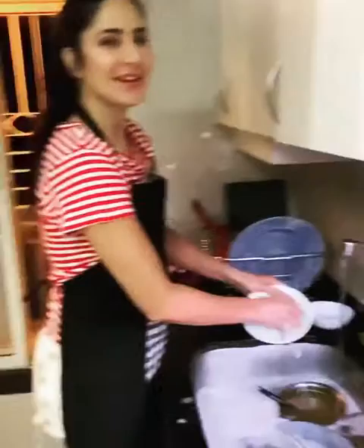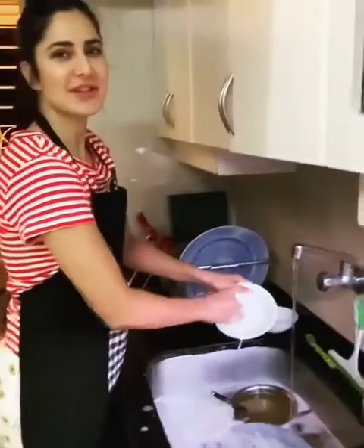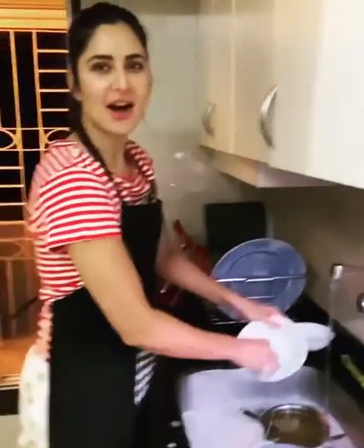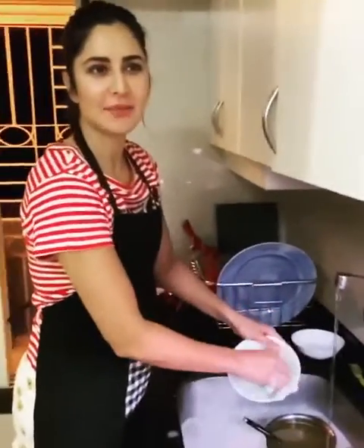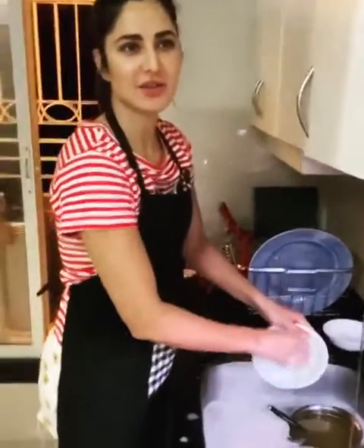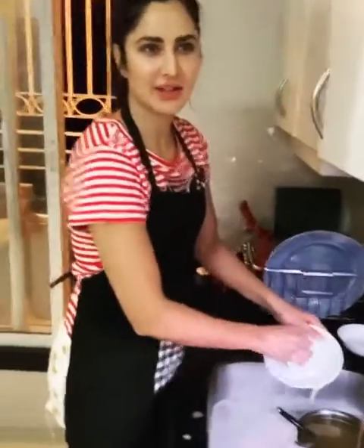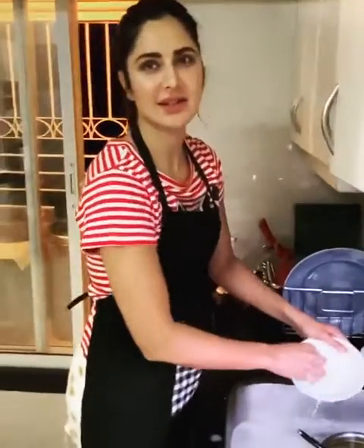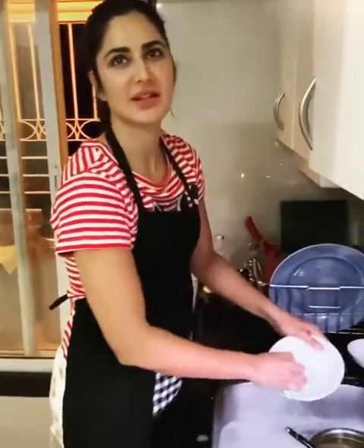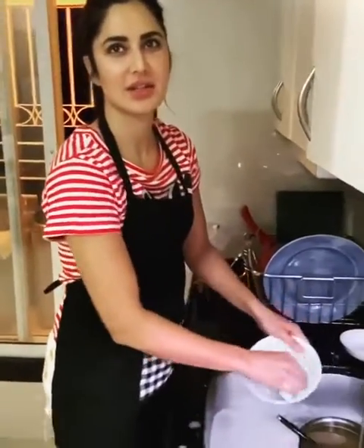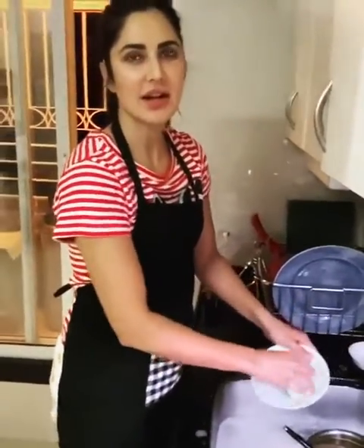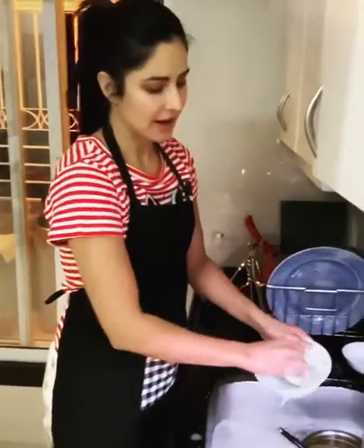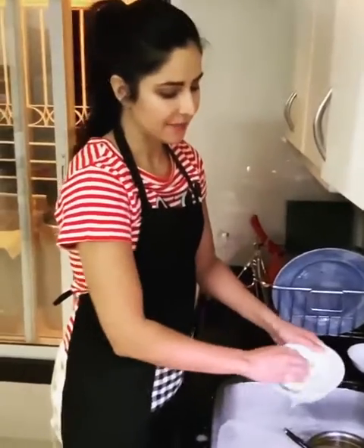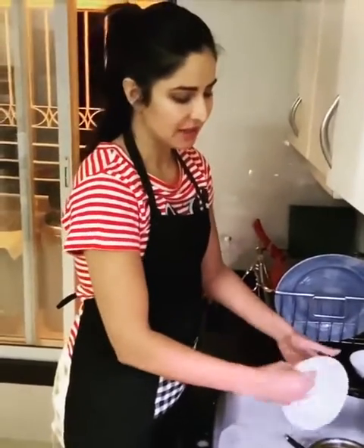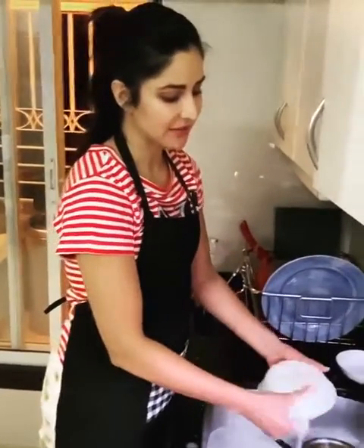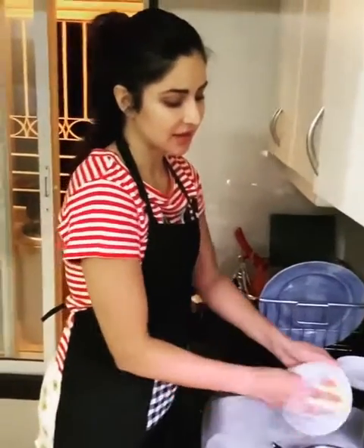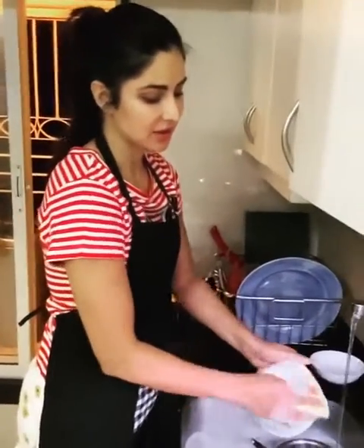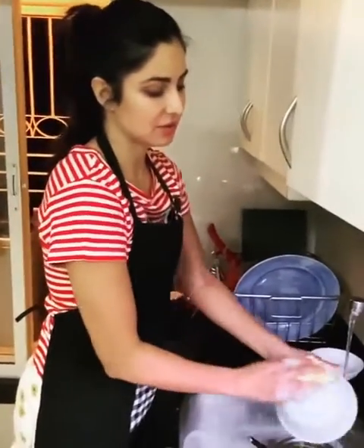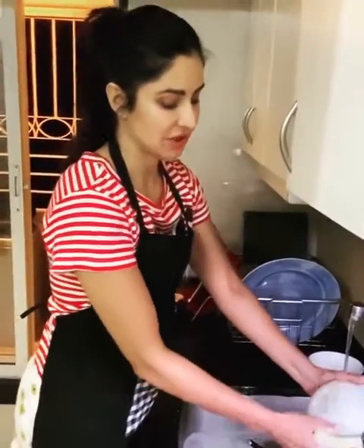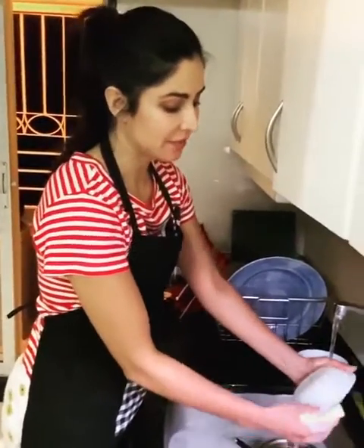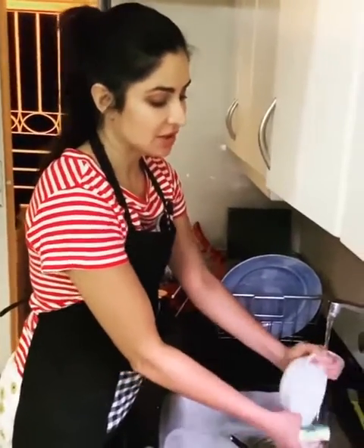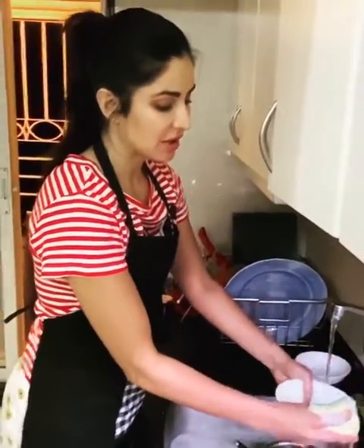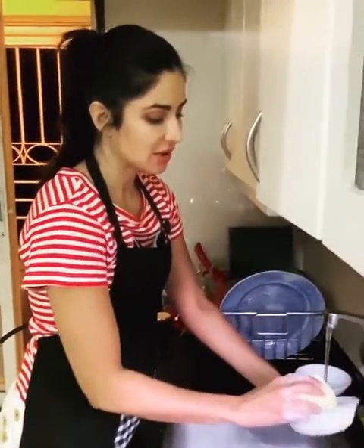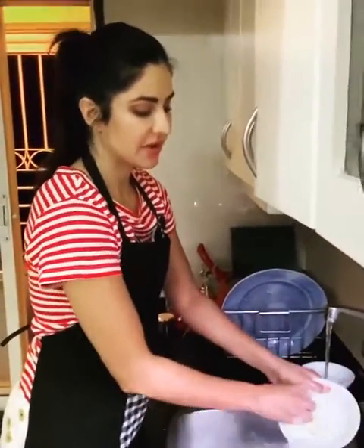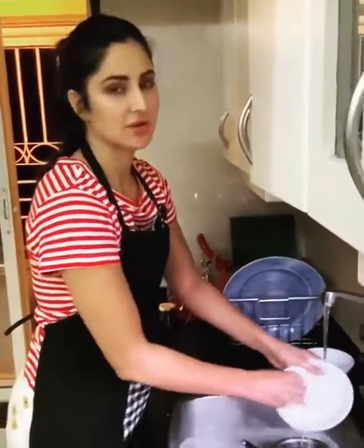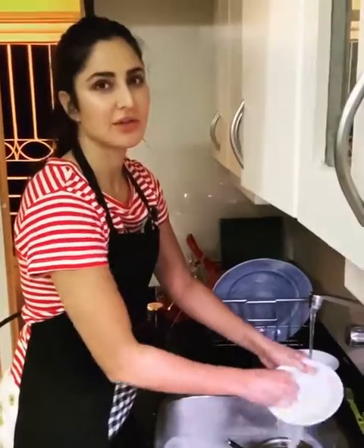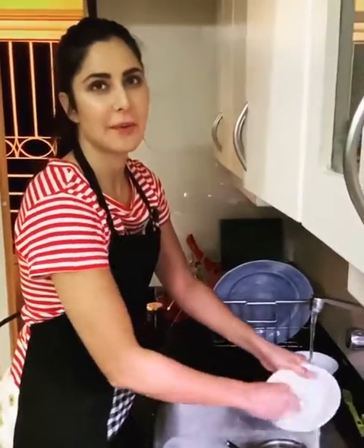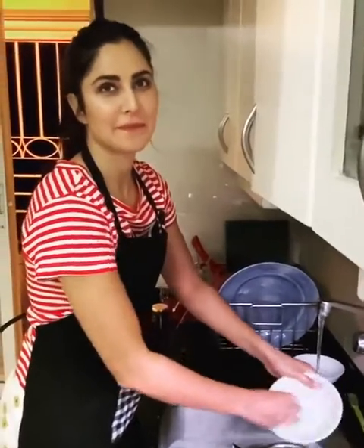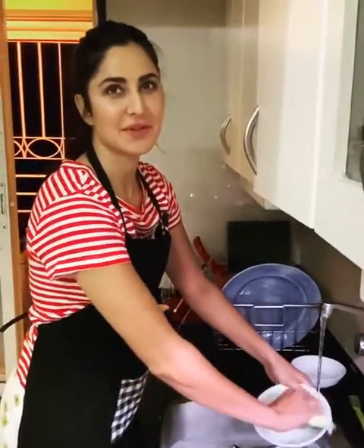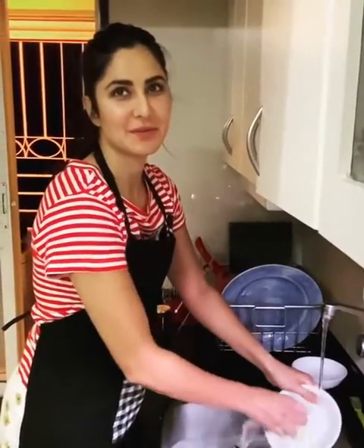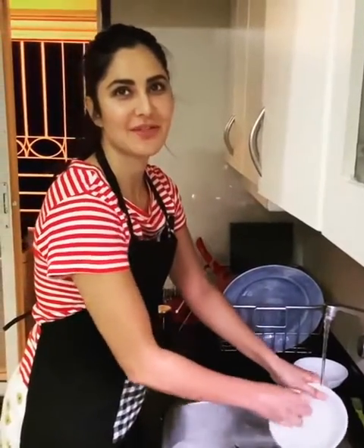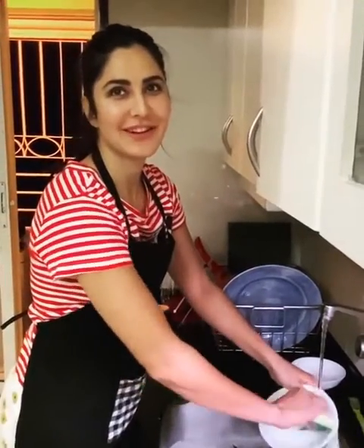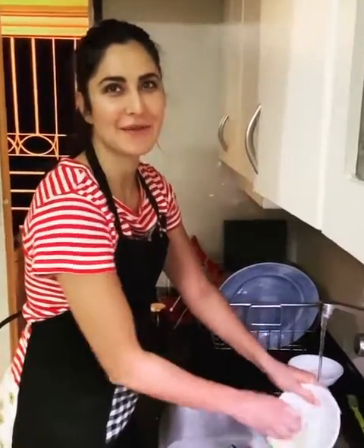So since the housemates are also practicing self-isolation, me and Izzy have decided to take turns to do the washing up. So I thought I'd do a little refresher tutorial for those of us who have forgotten a bit.